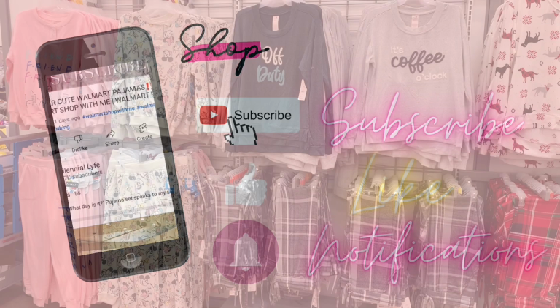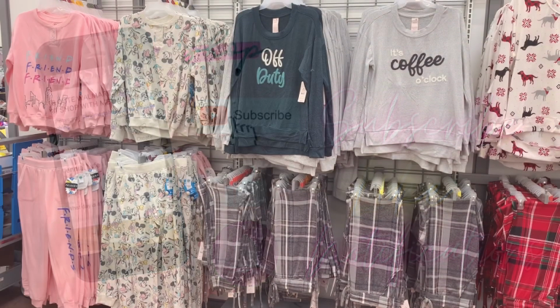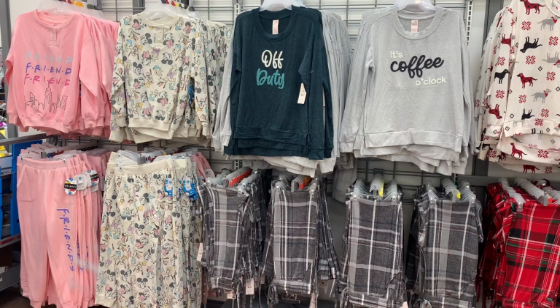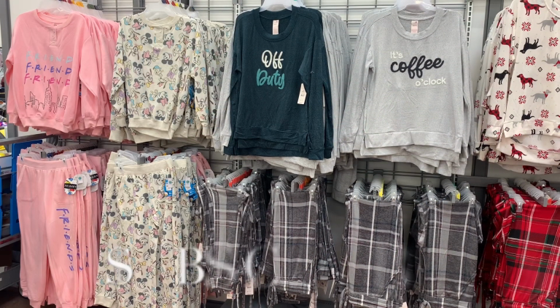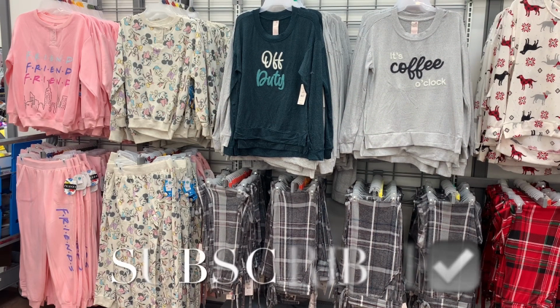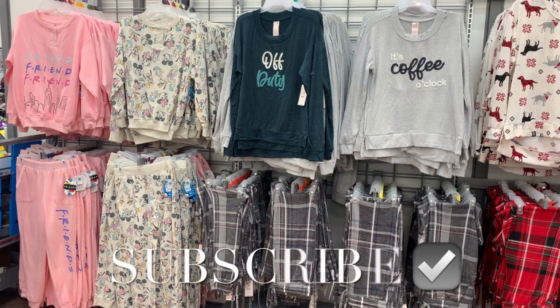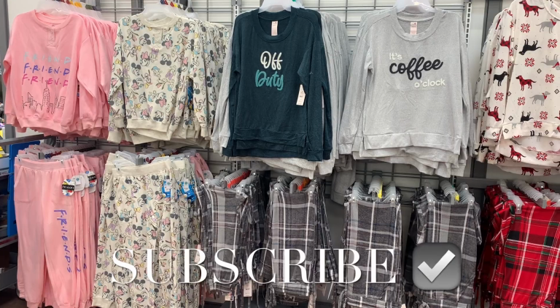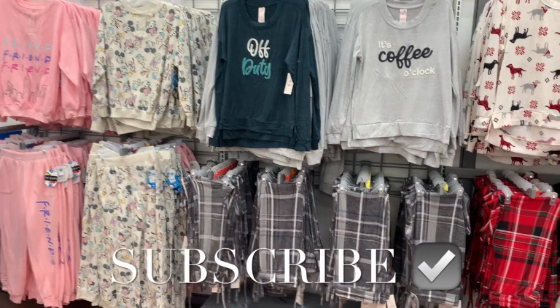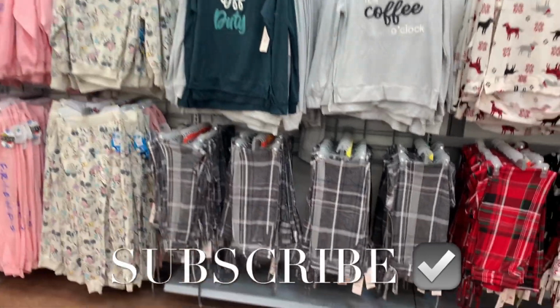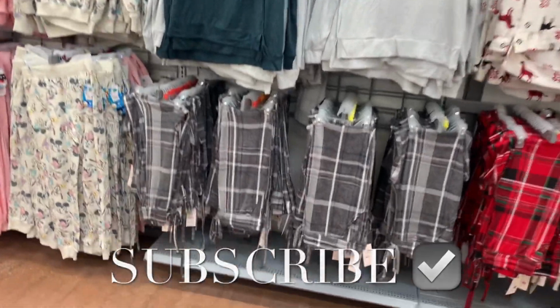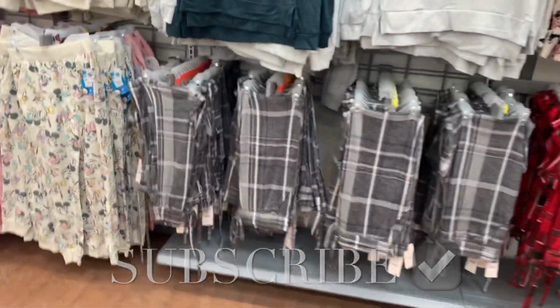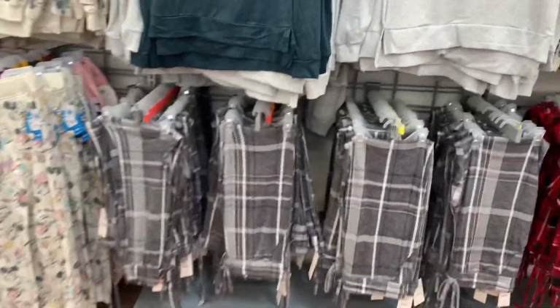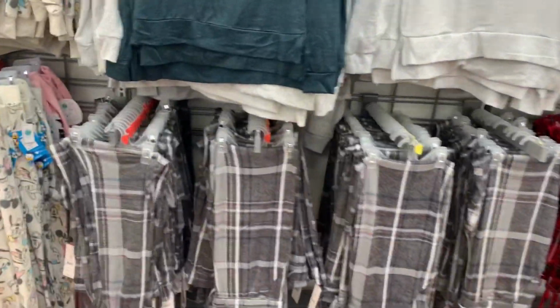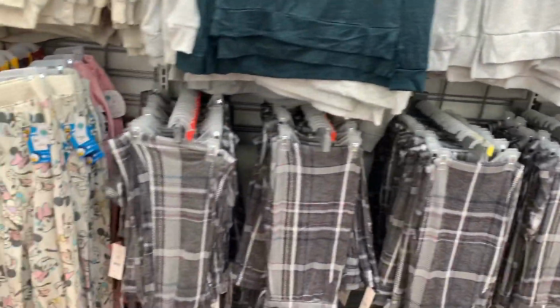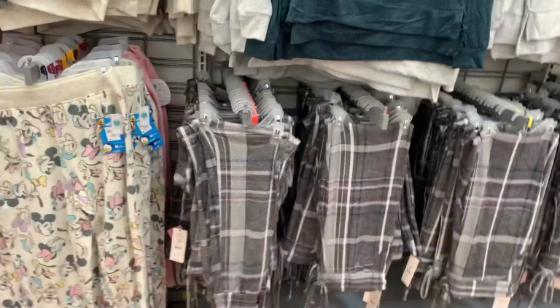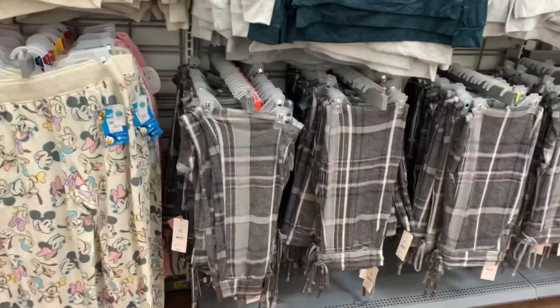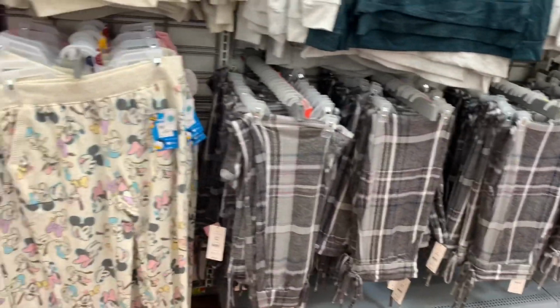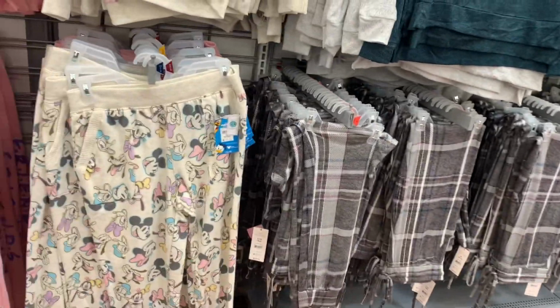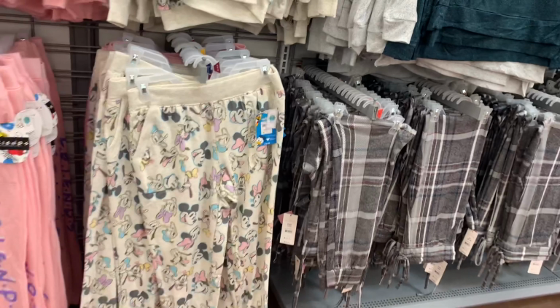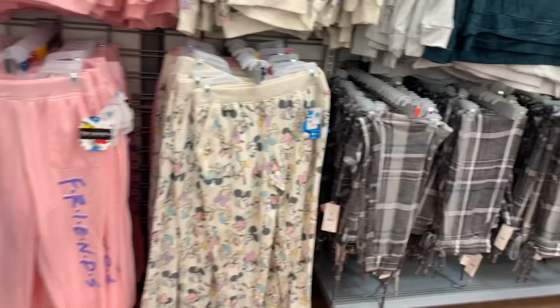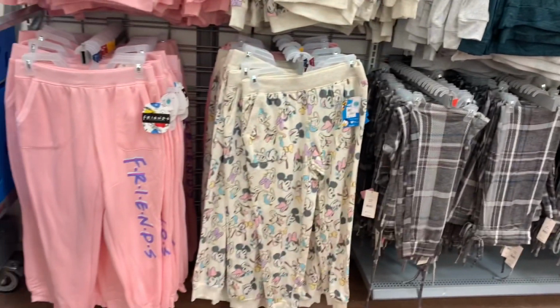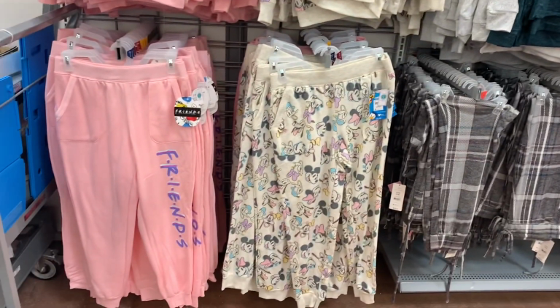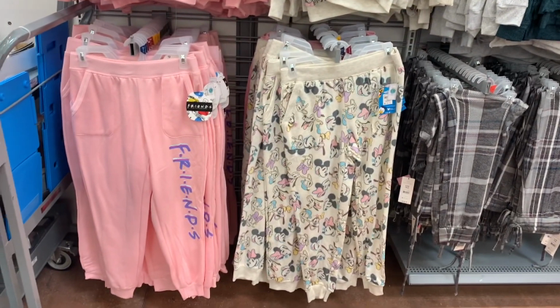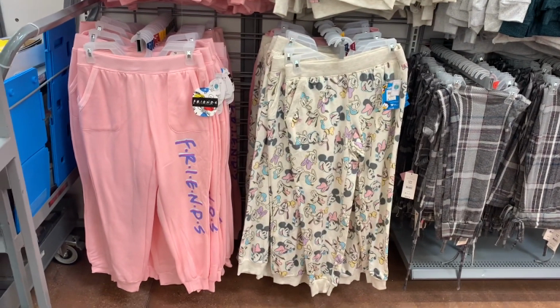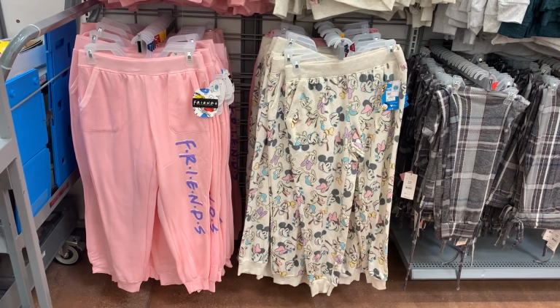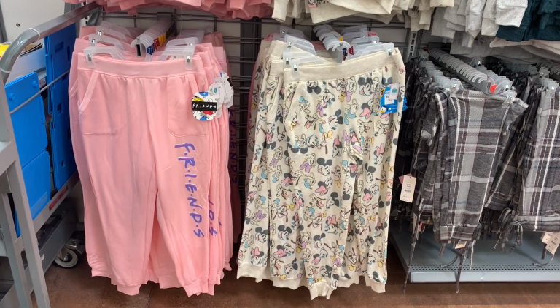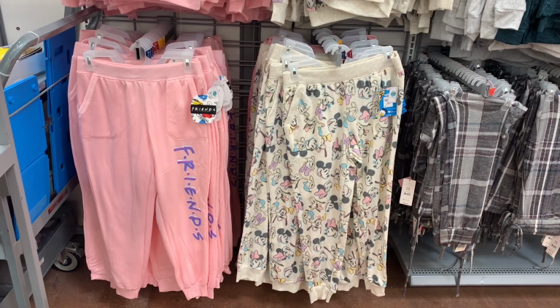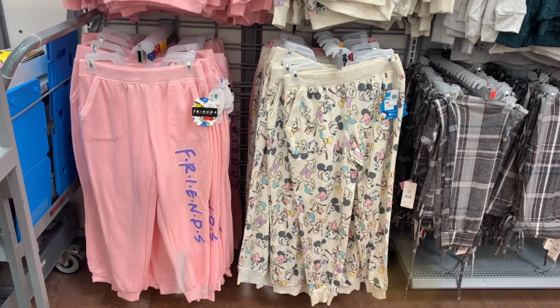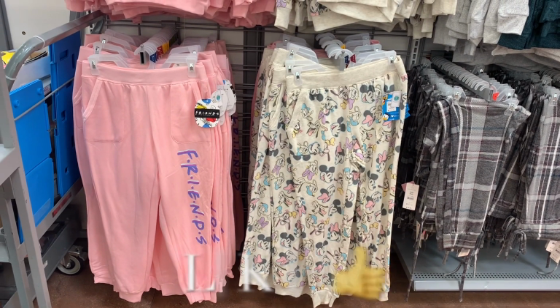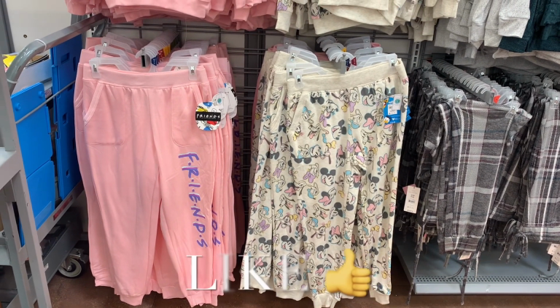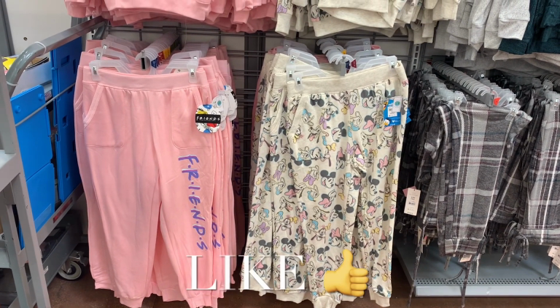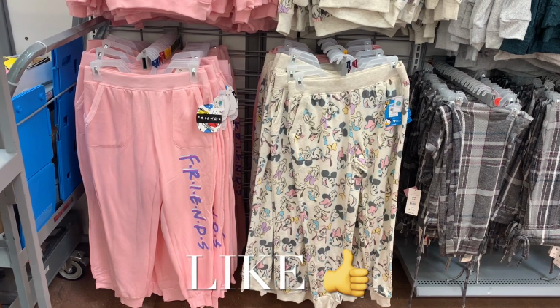Welcome back to my channel! I'm at Walmart and they have some new pajamas. These ones I've shown before, but they now have Friends — and I think I just saw those Friends pants.